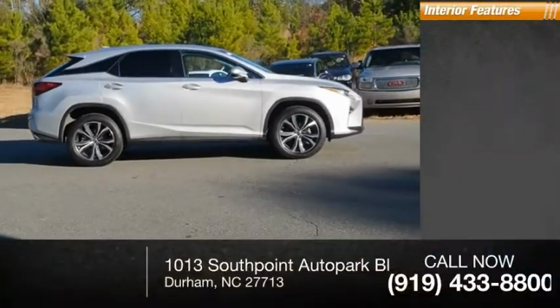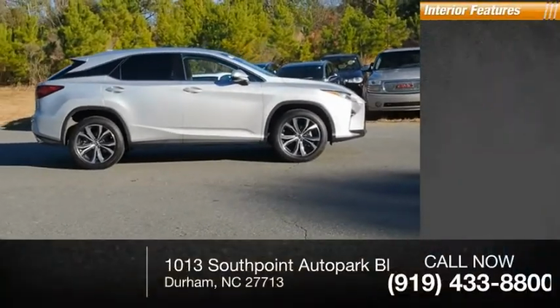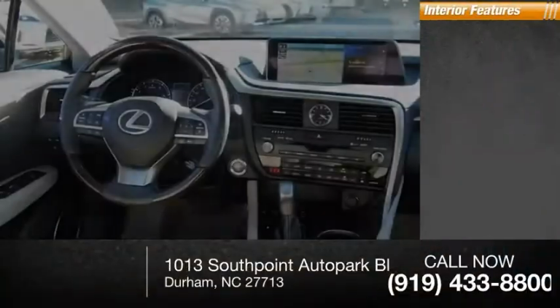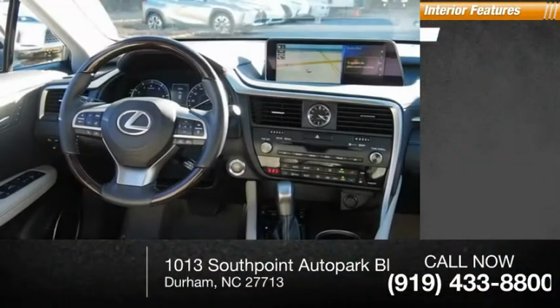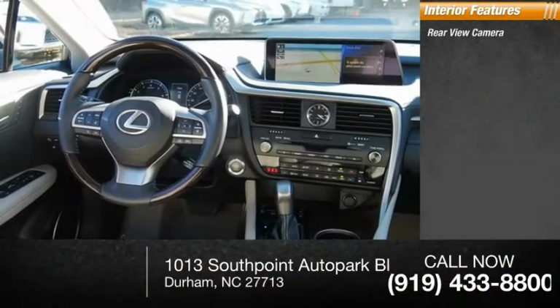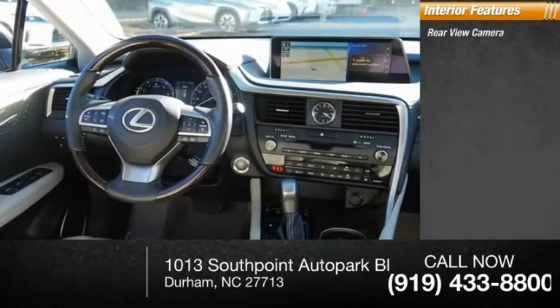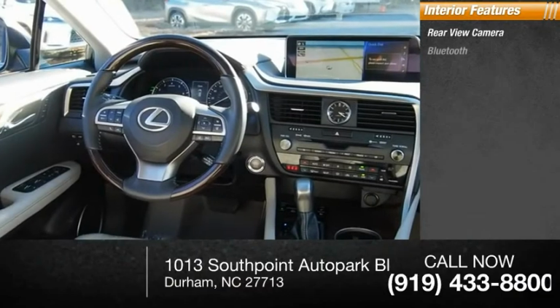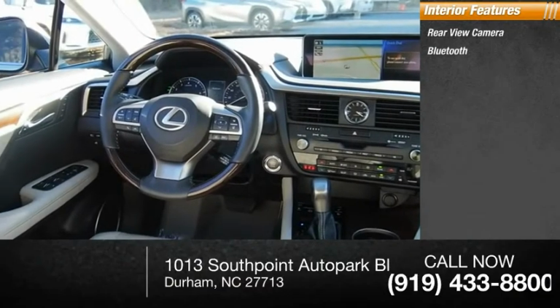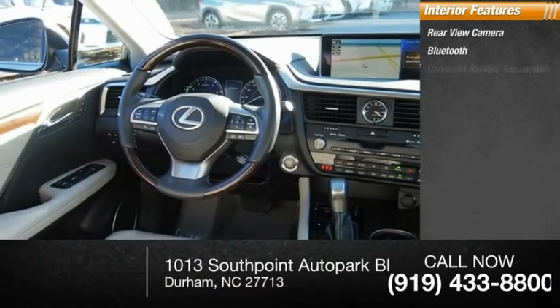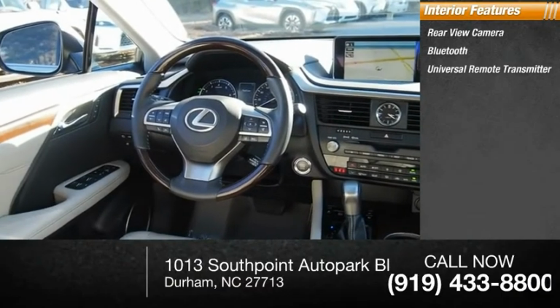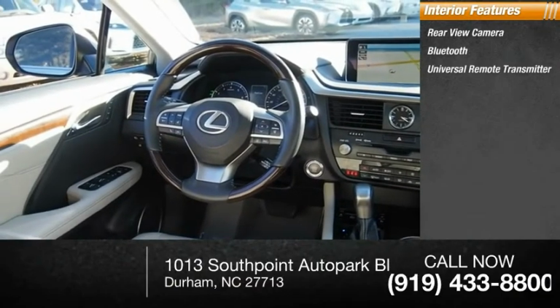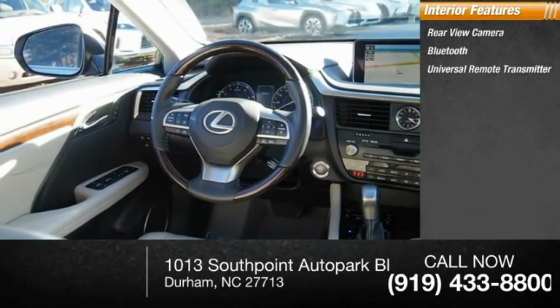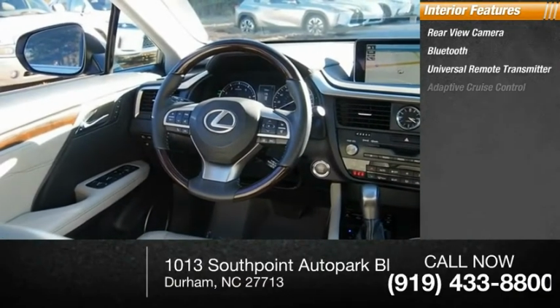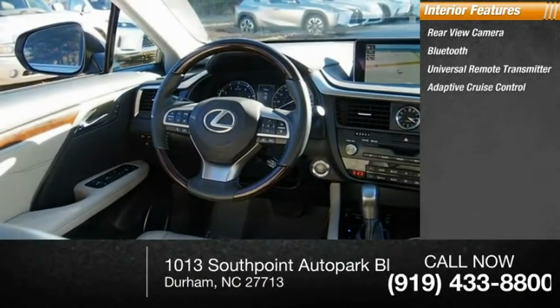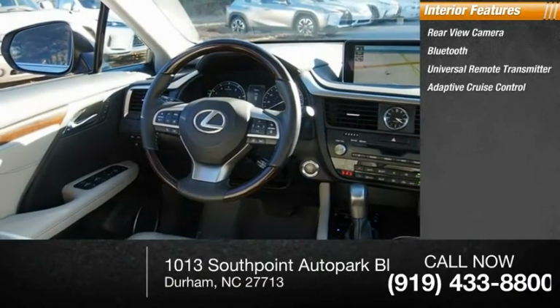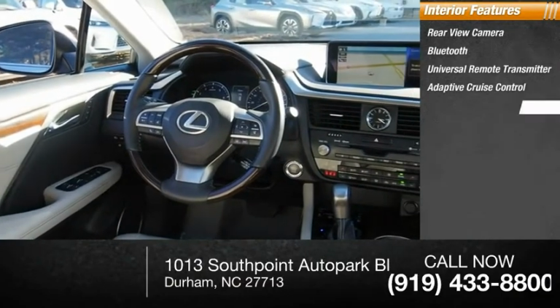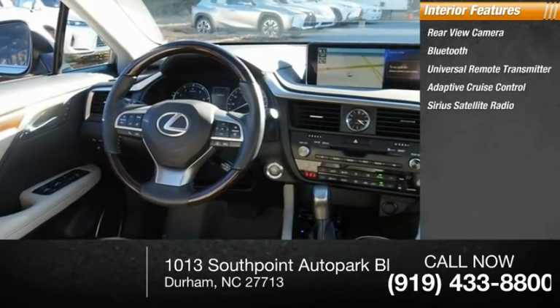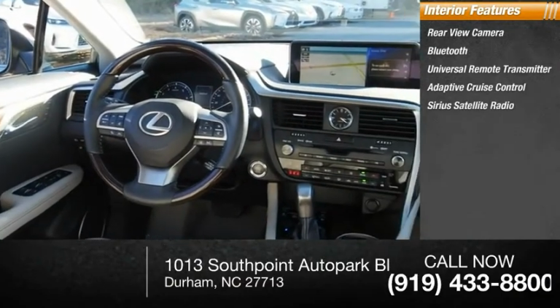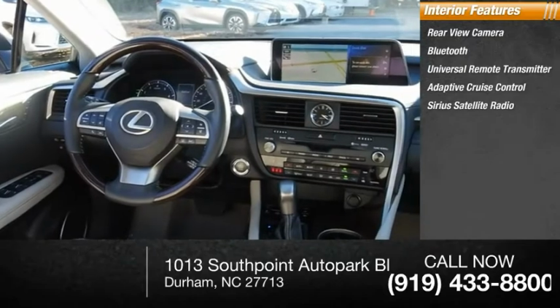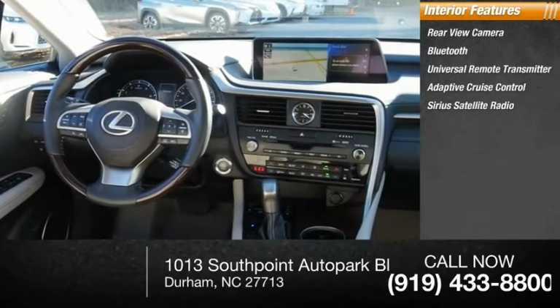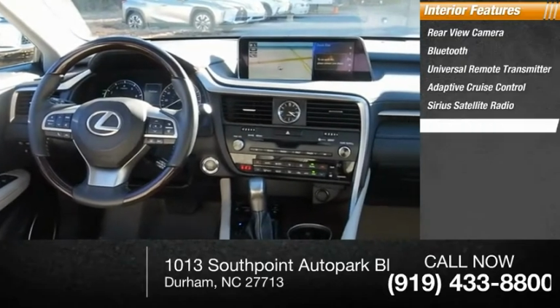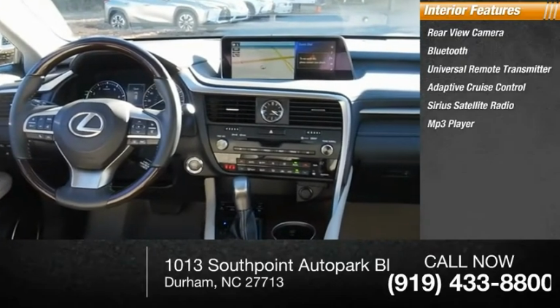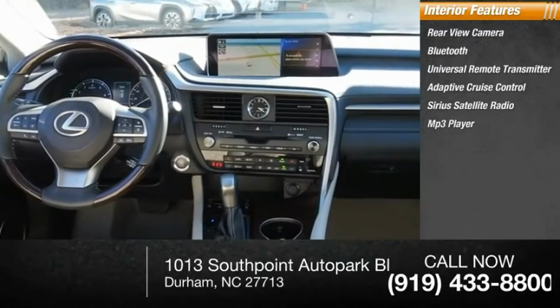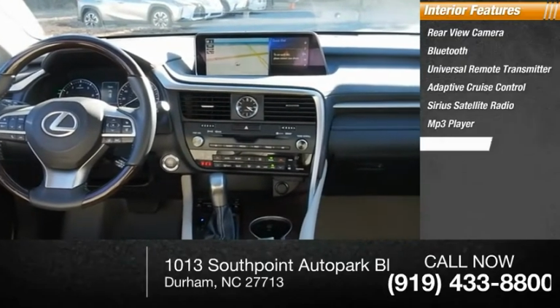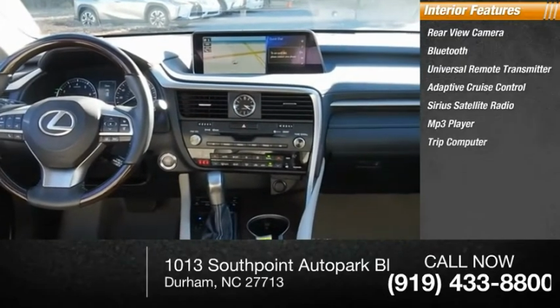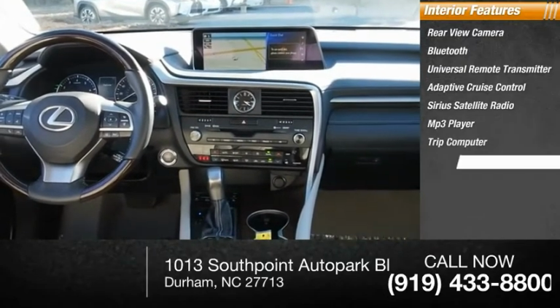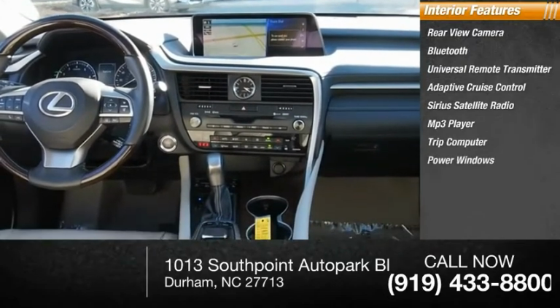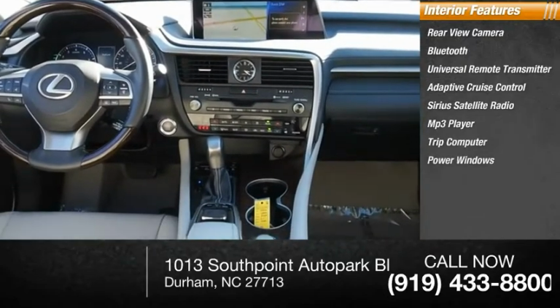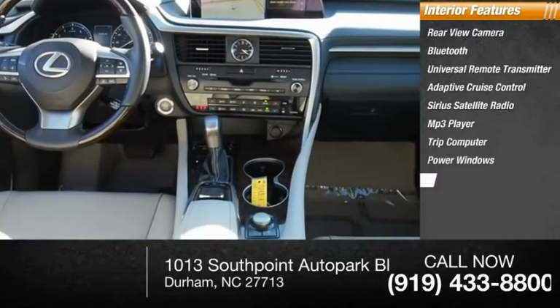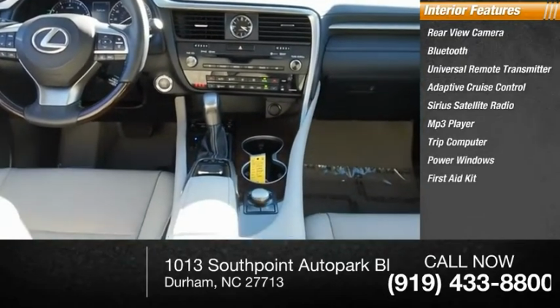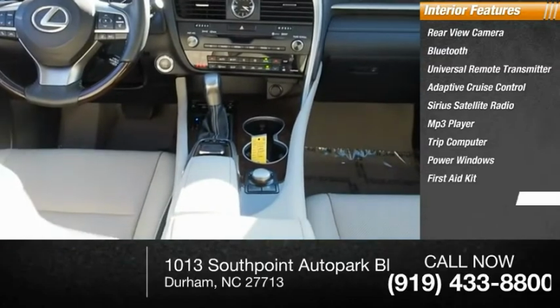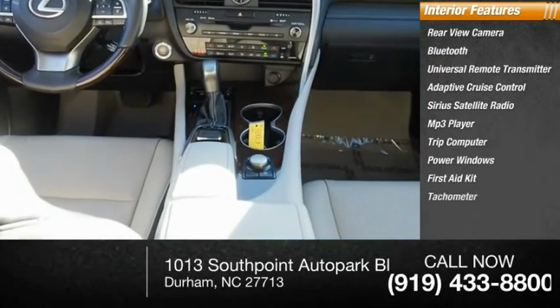Inside you'll find rear-view camera, Bluetooth, universal remote transmitter, adaptive cruise control, Sirius satellite radio, MP3 player, trip computer, power windows, first aid kit, and tachometer.